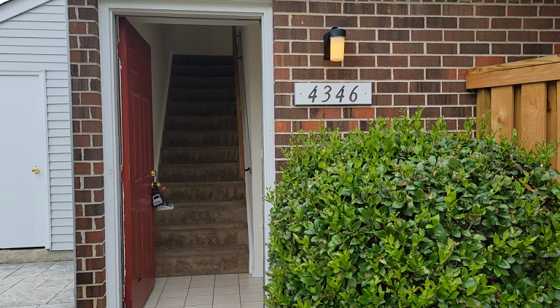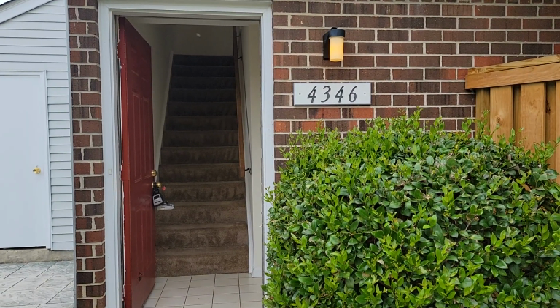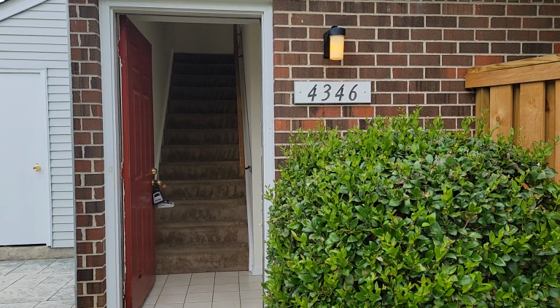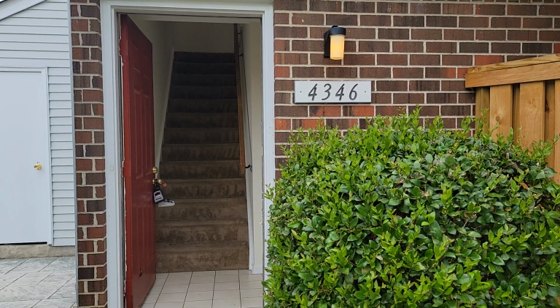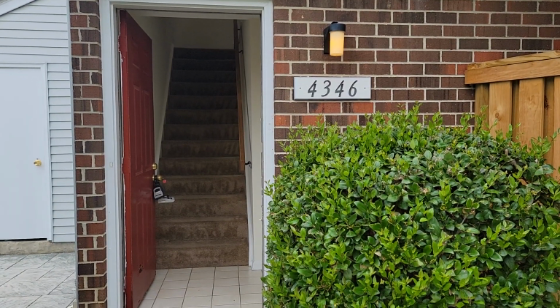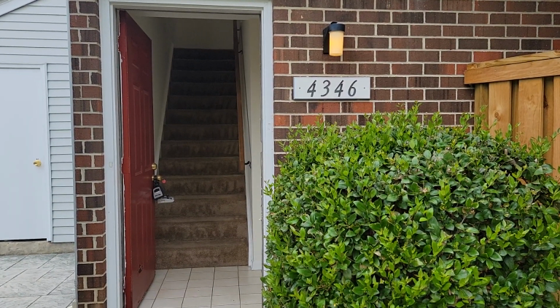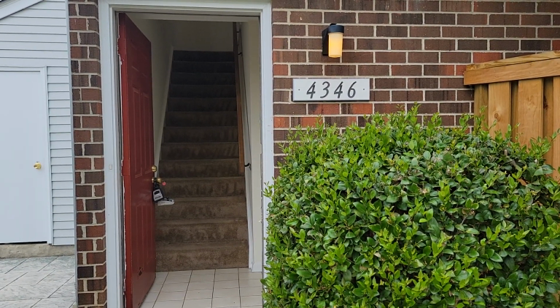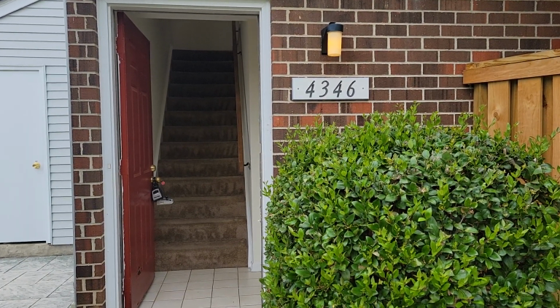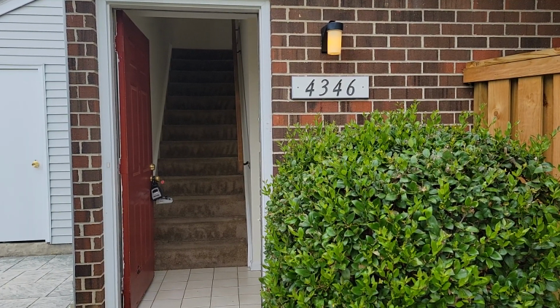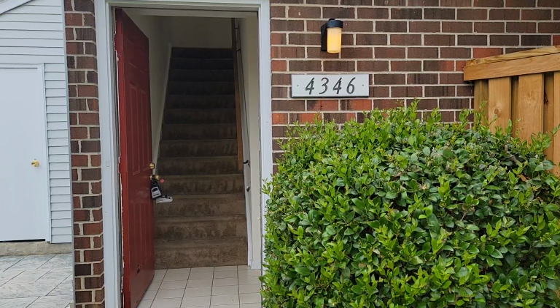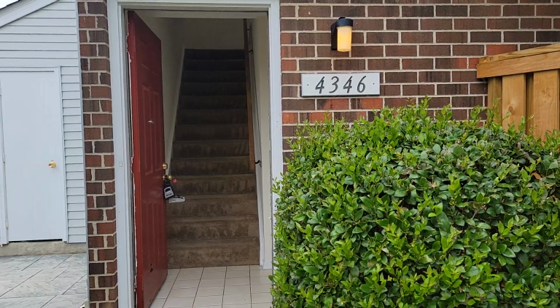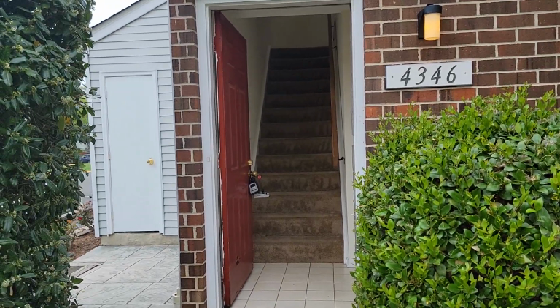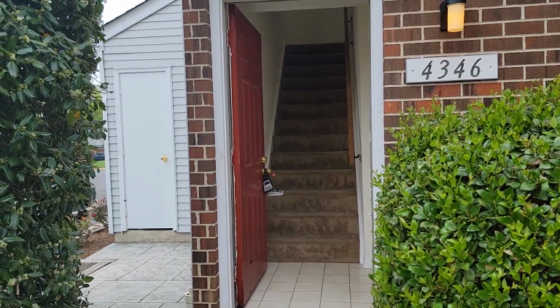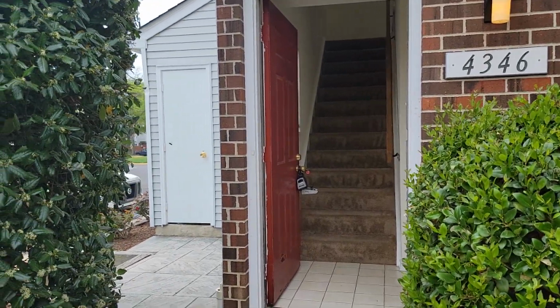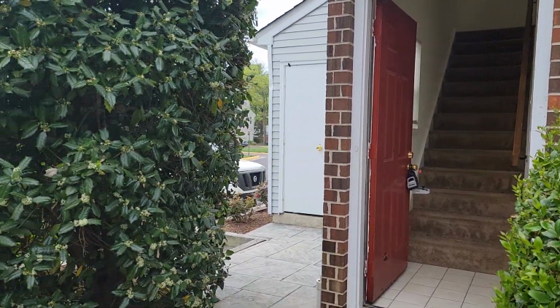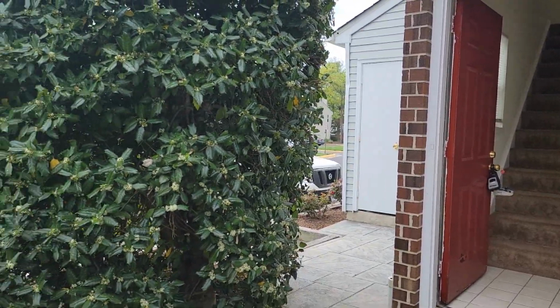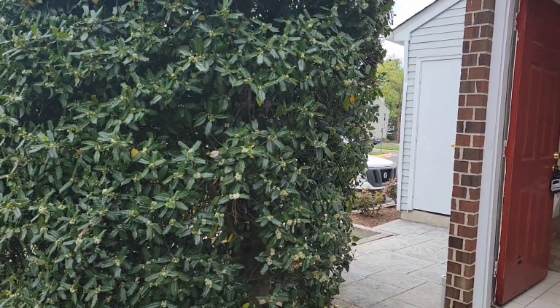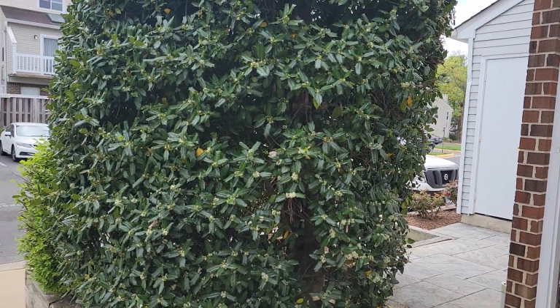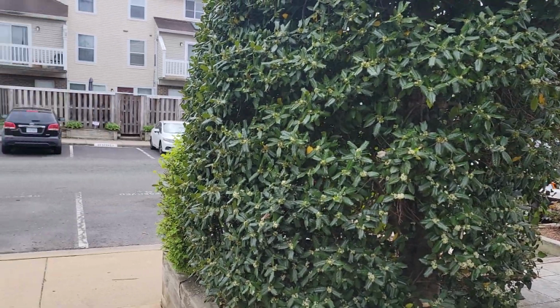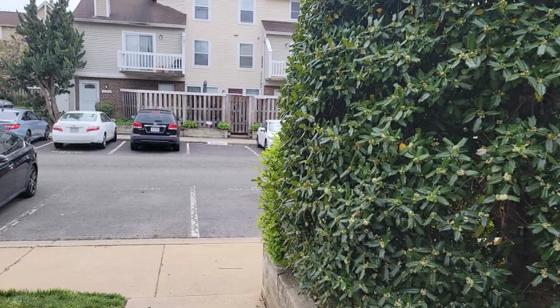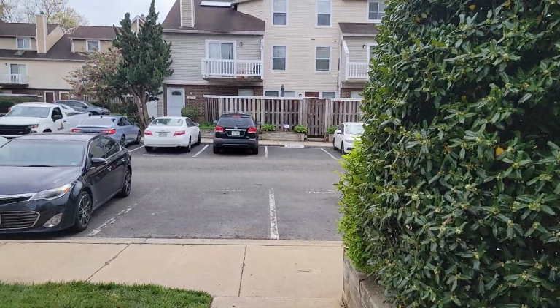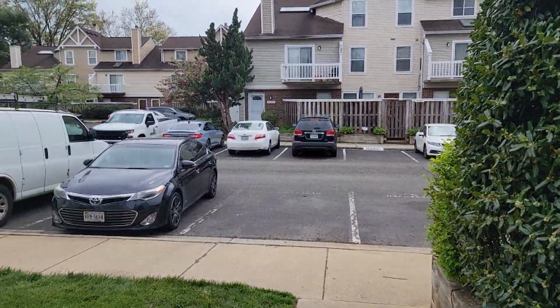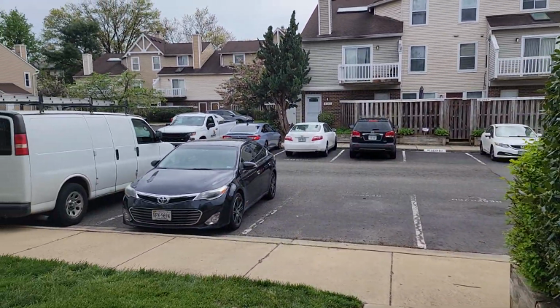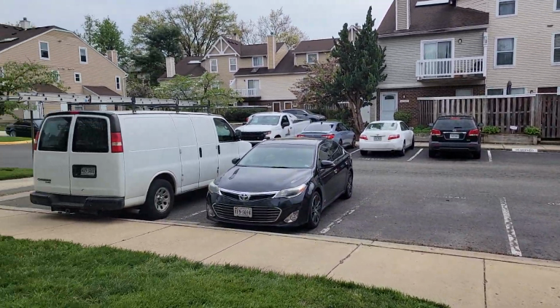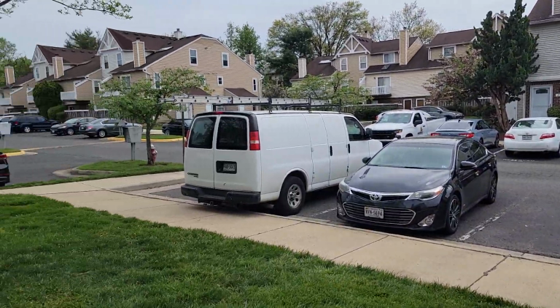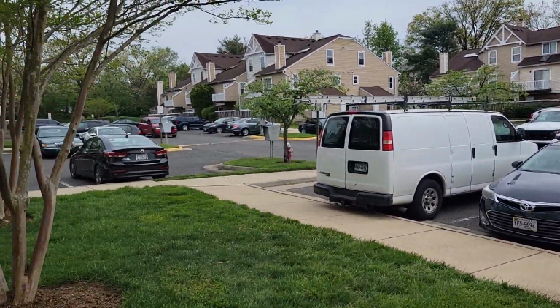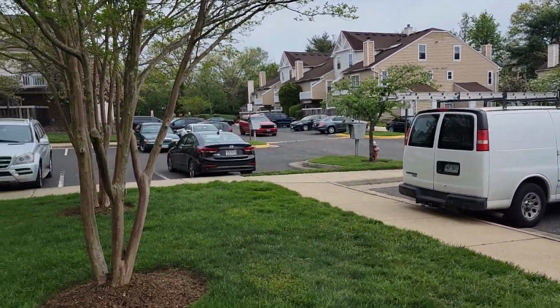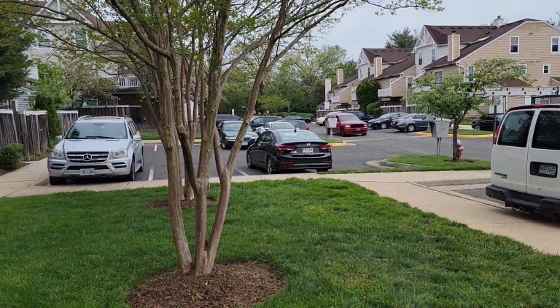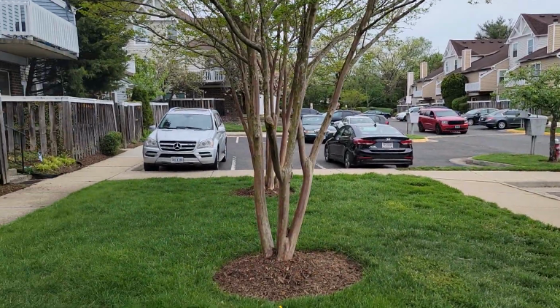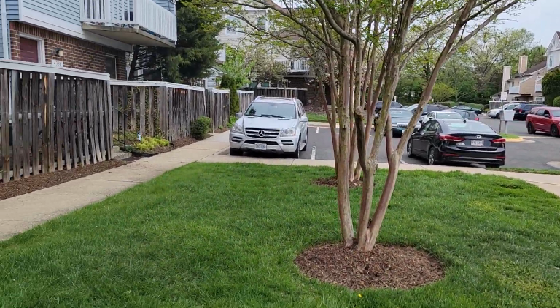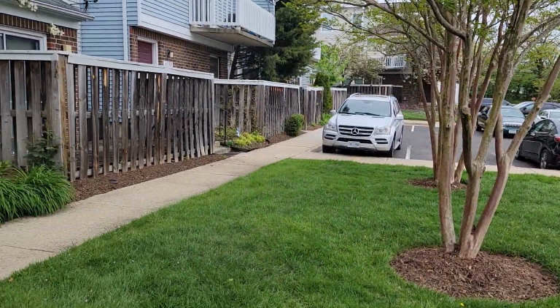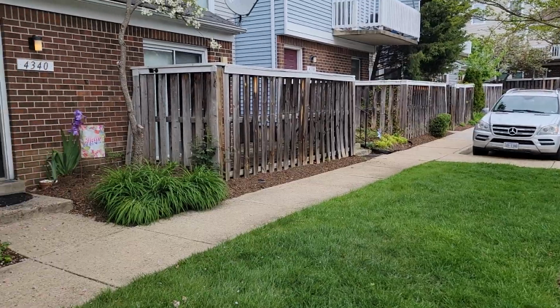We're looking at 4346 Pembroke. This is a two-level condominium, two bedrooms, two bathrooms. A nice little quiet neighborhood here.